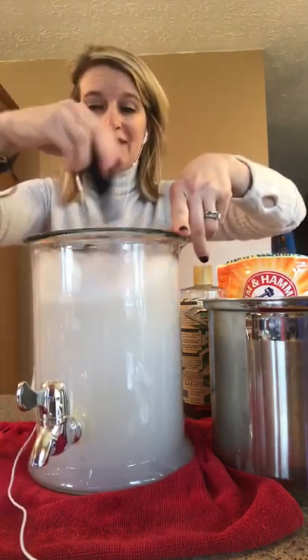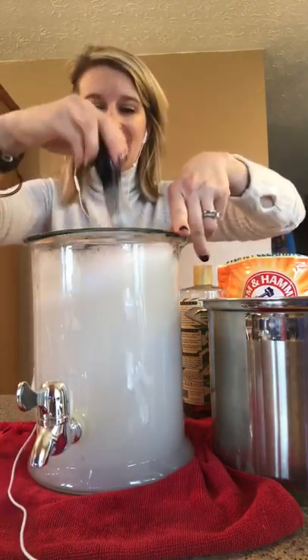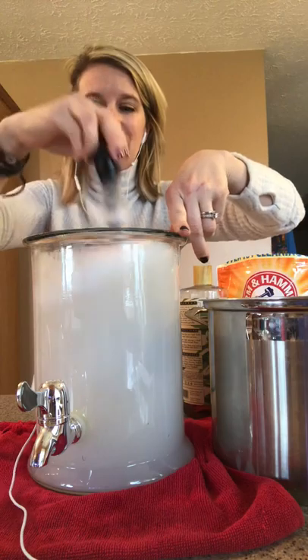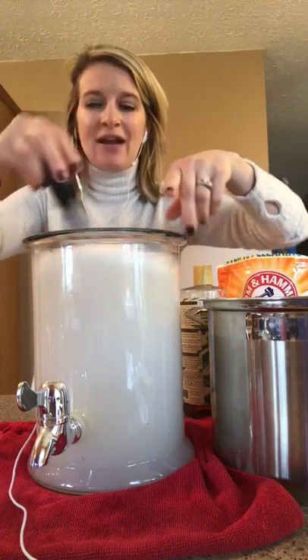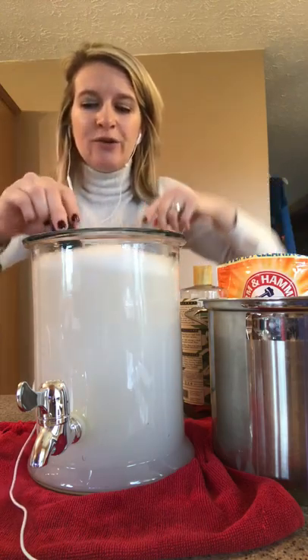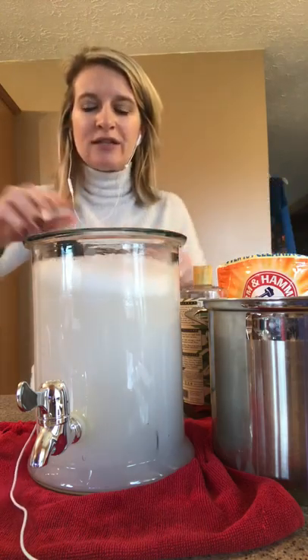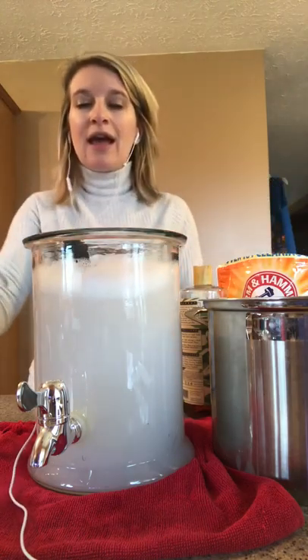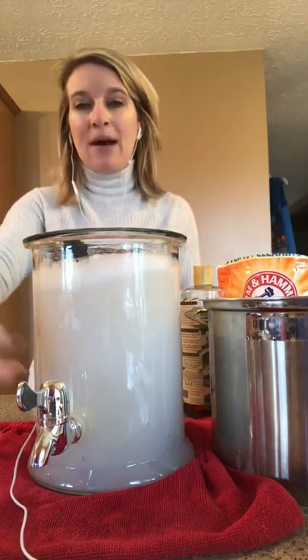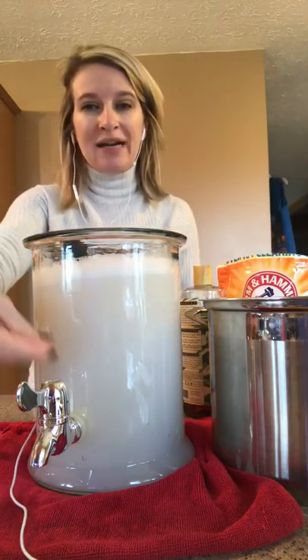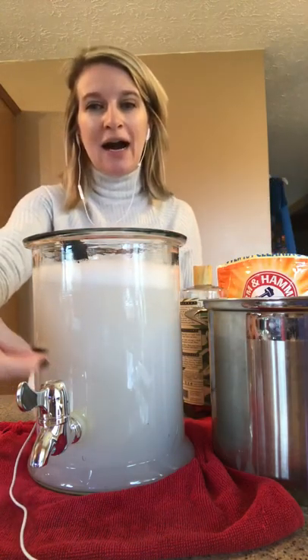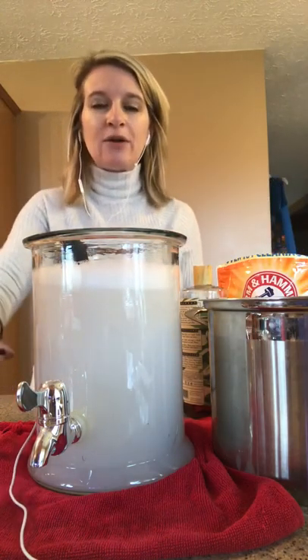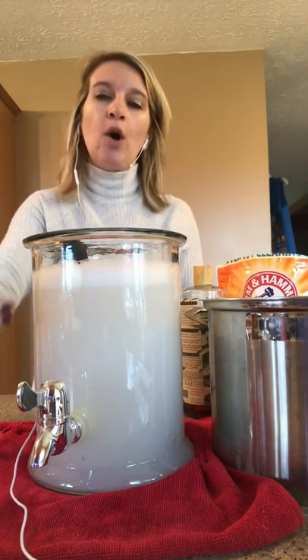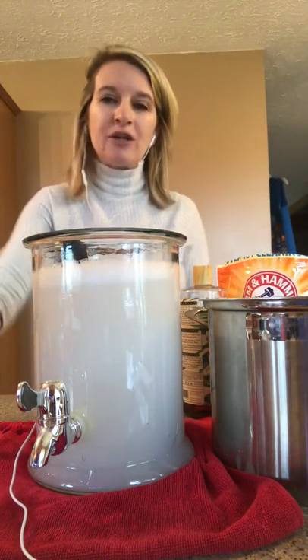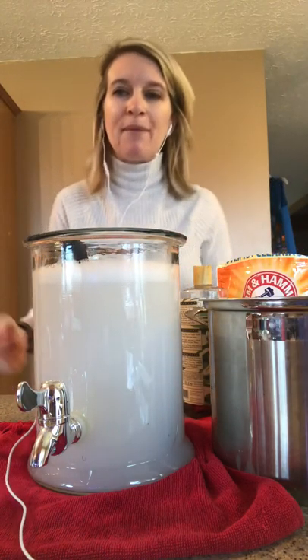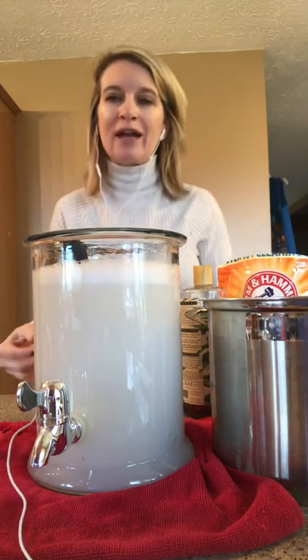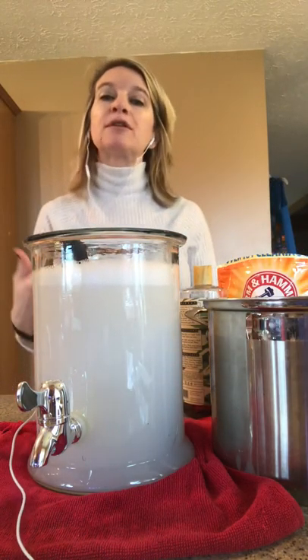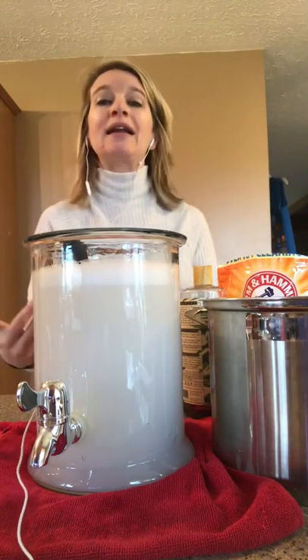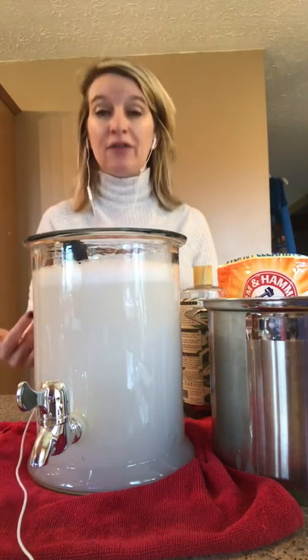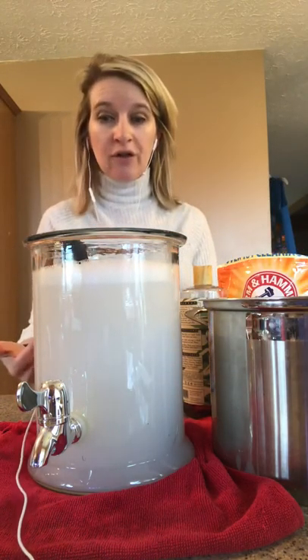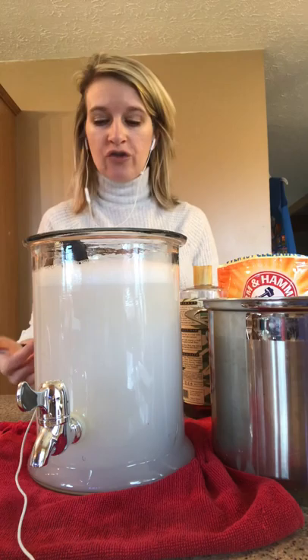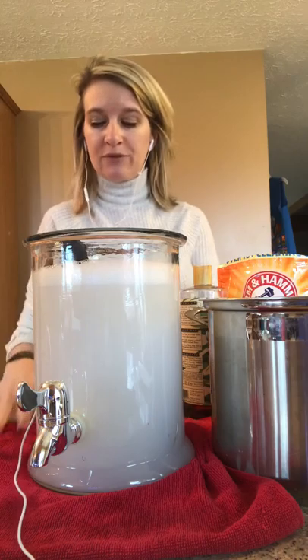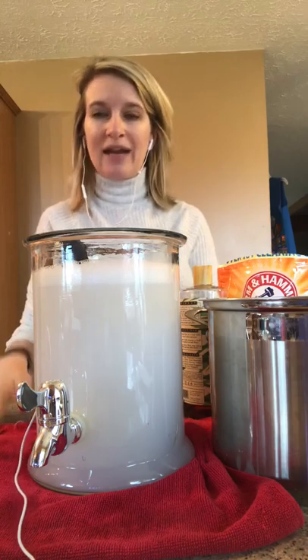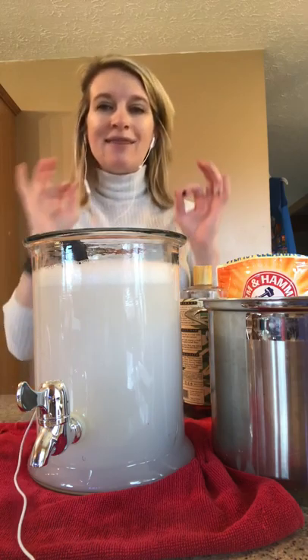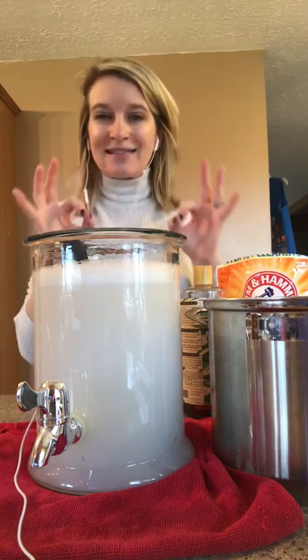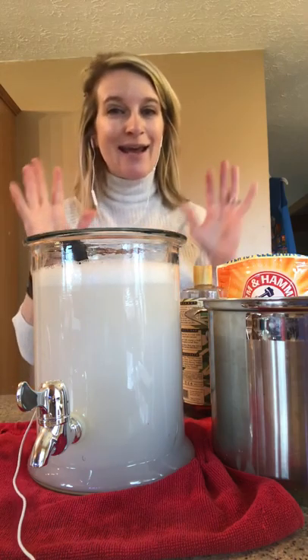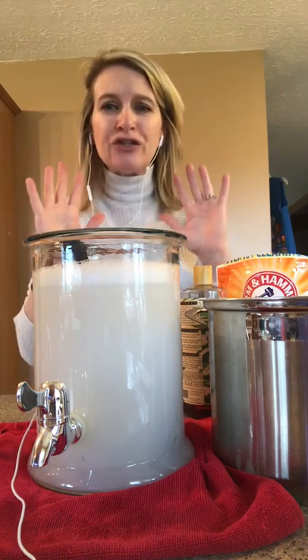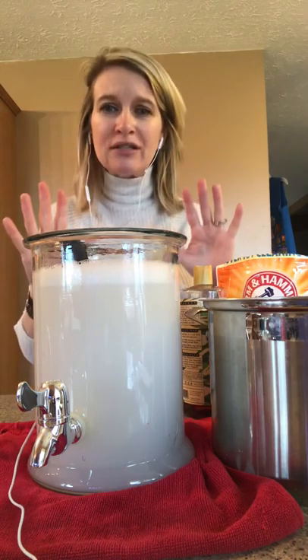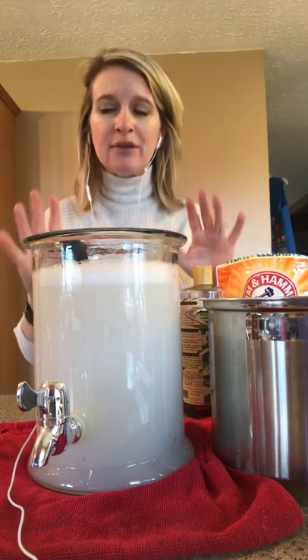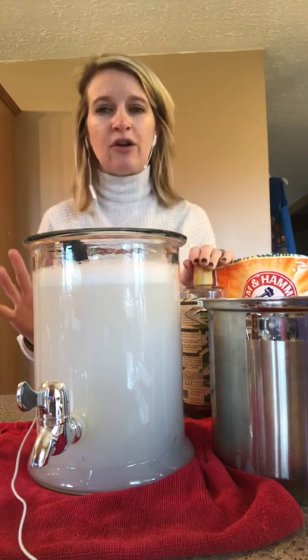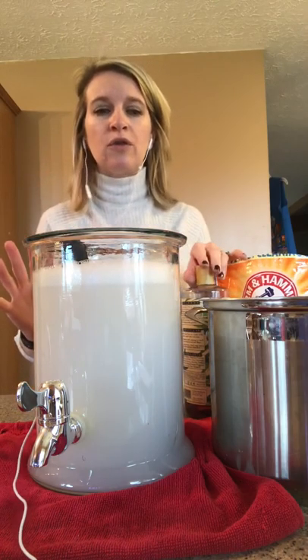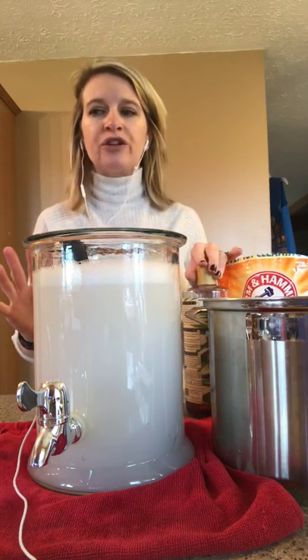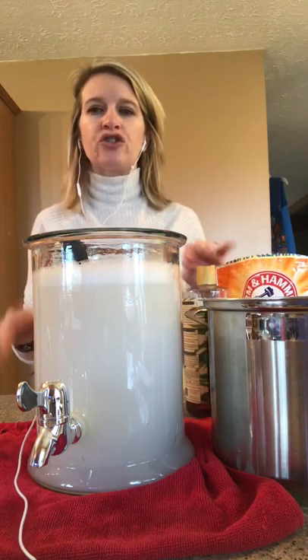Then I use a measuring cup so I know how much I'm measuring out depending on the load of laundry I'm doing. That's it. It is so simple to make your own laundry detergent.